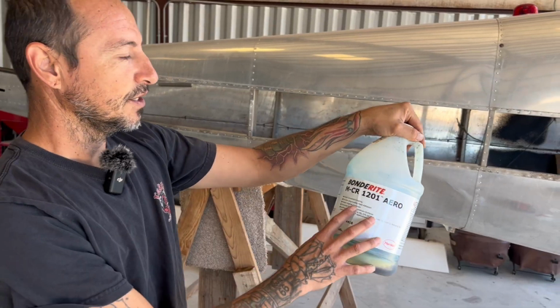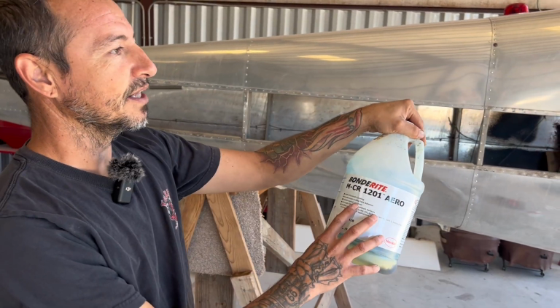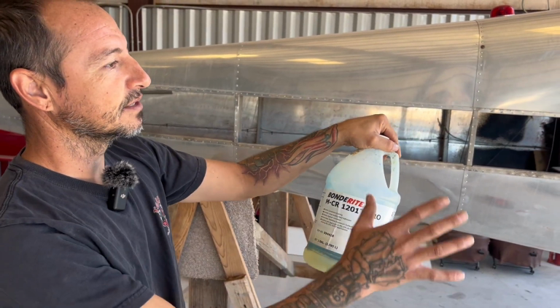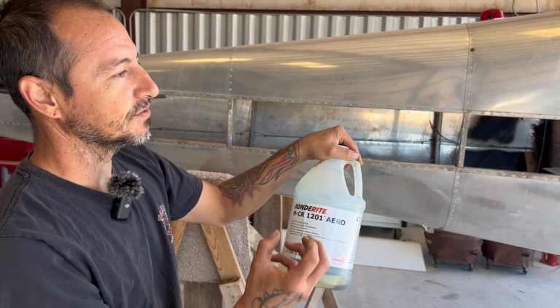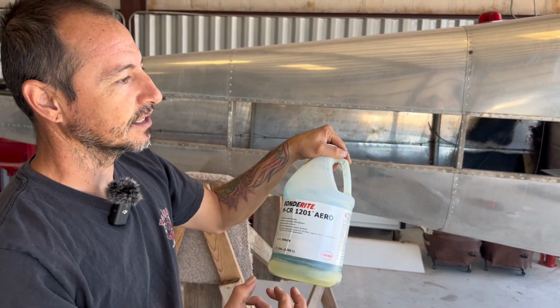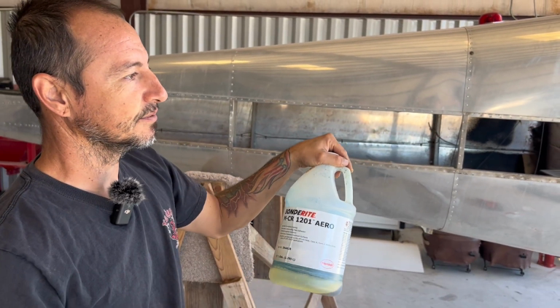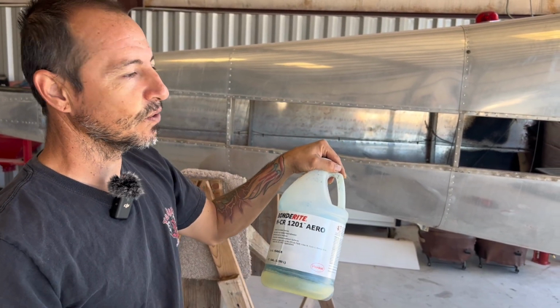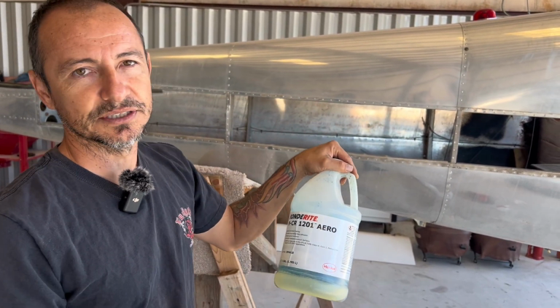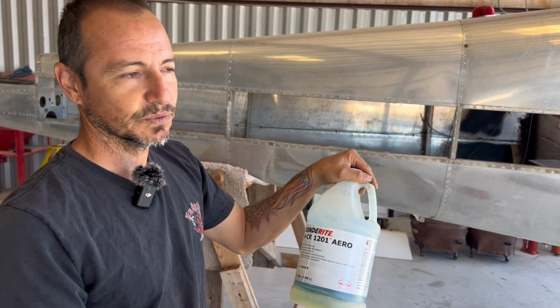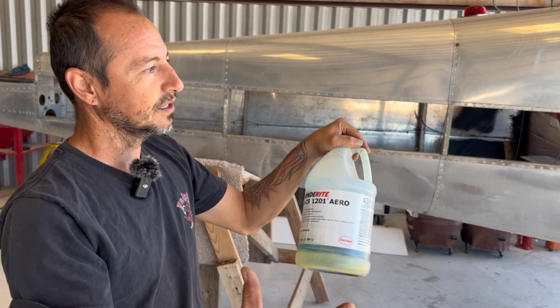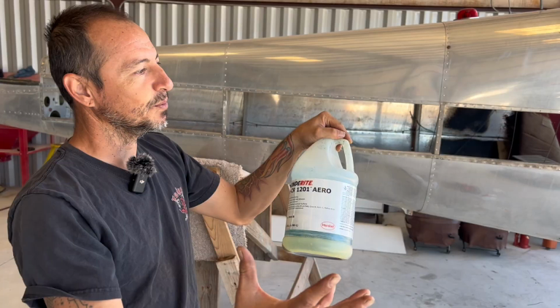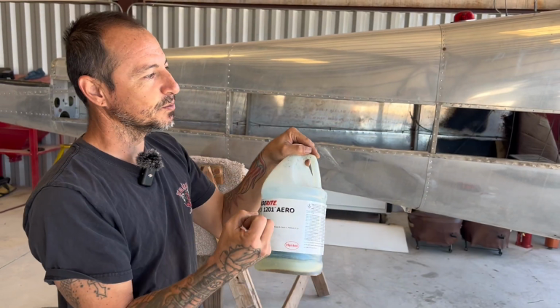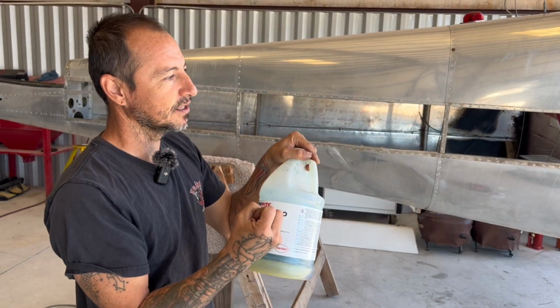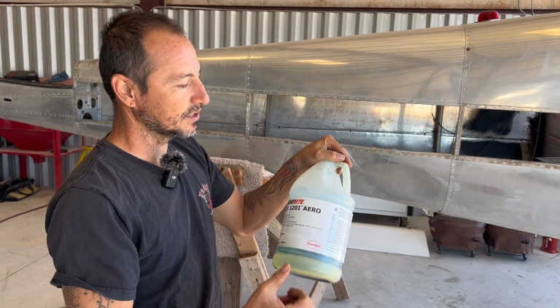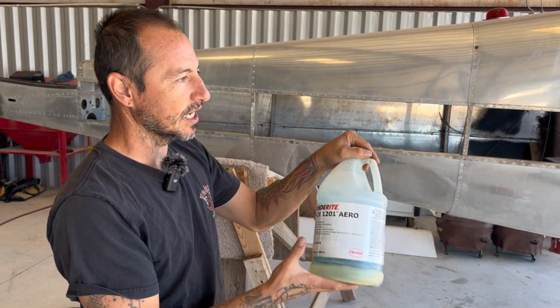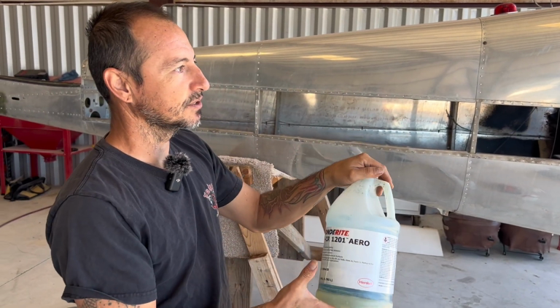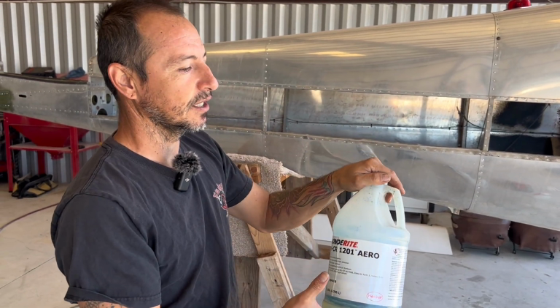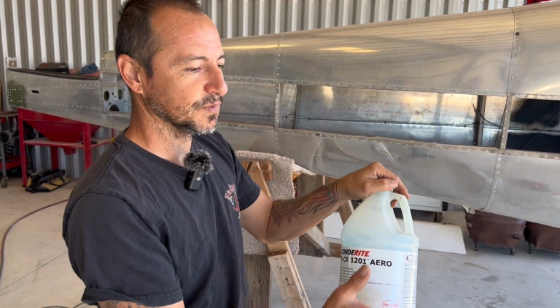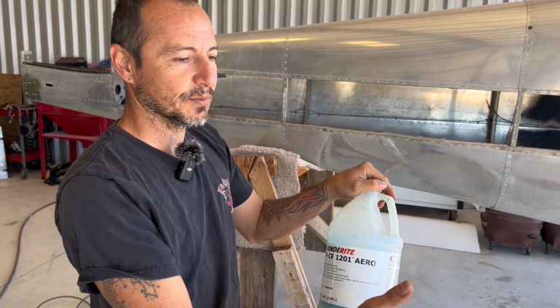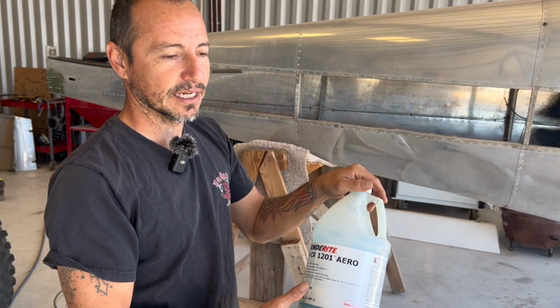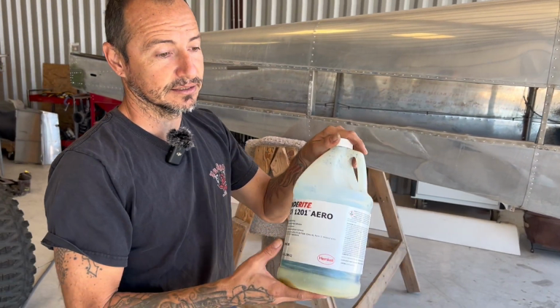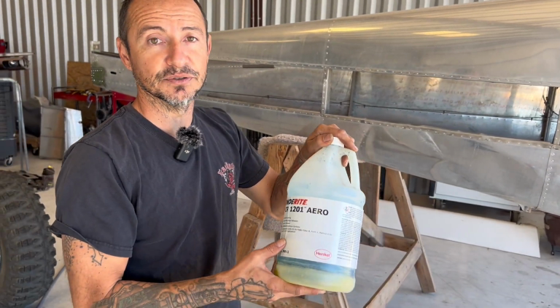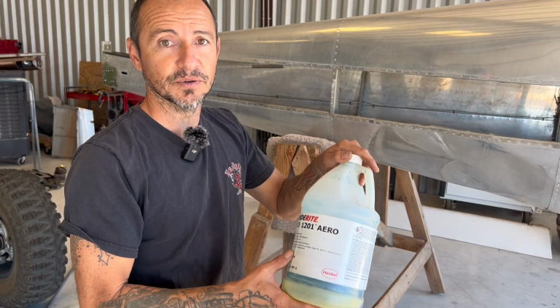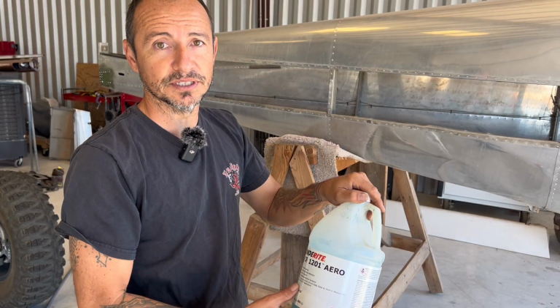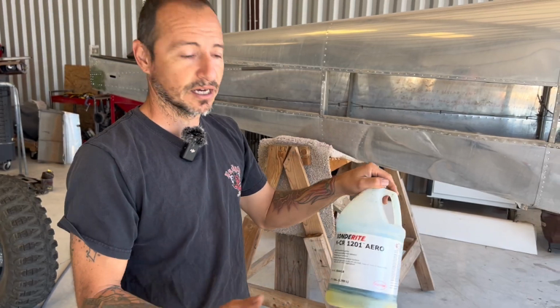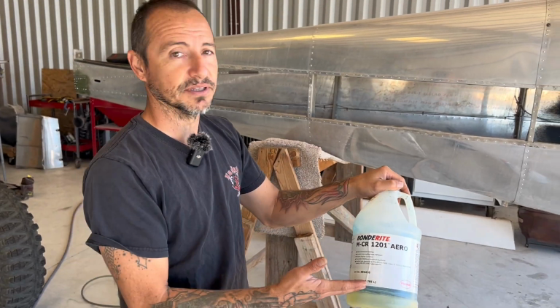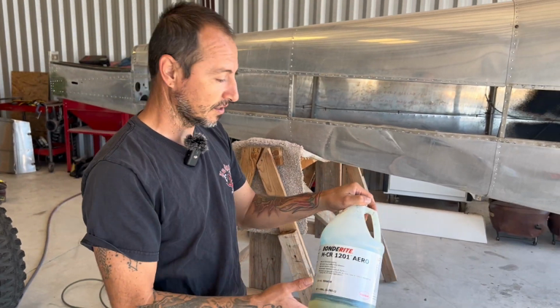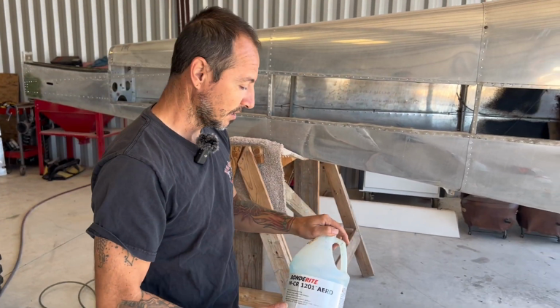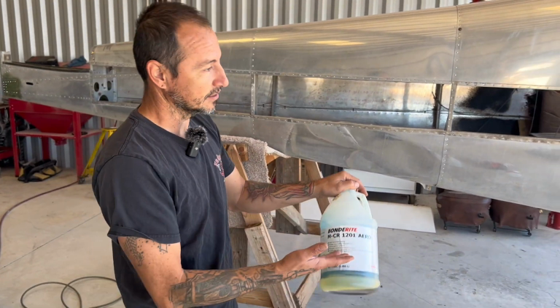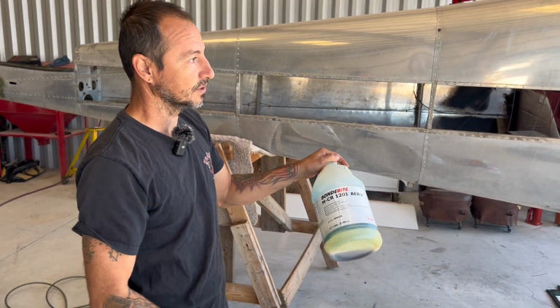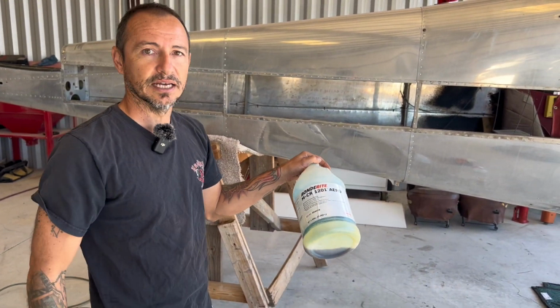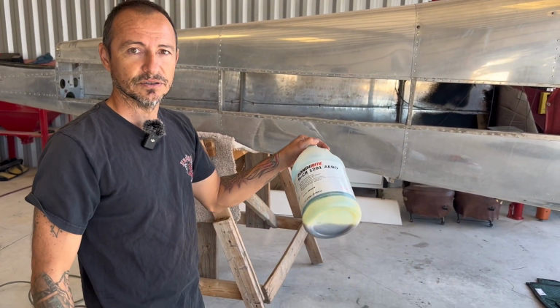You apply the Alodyne and it gives you a nice little gold tint to it, which the aluminum absorbs. This allows your primer to actually adhere to it very well versus not having it at all, and it's also a nice anti-corrosion treatment.